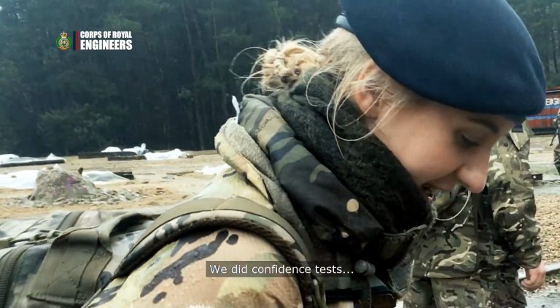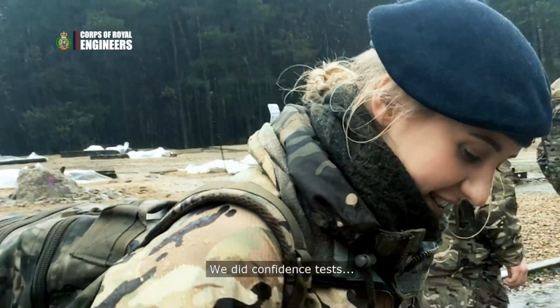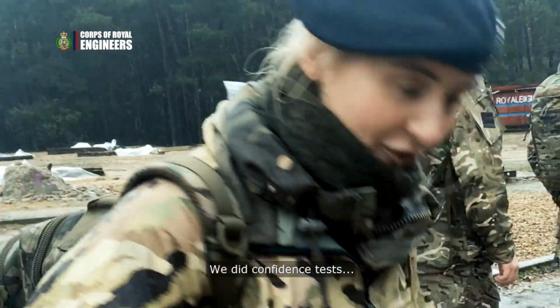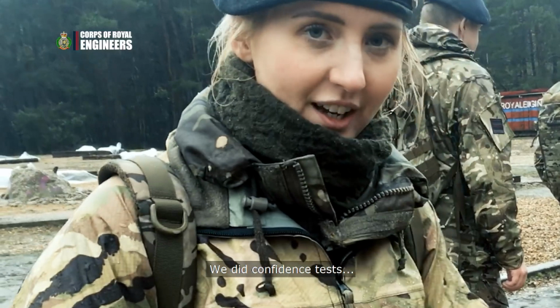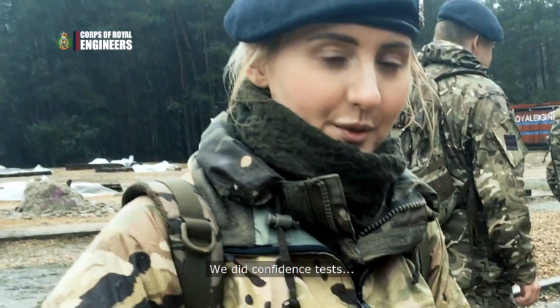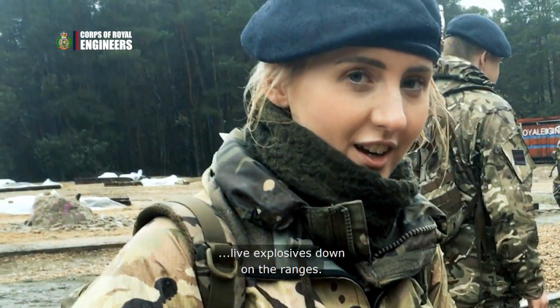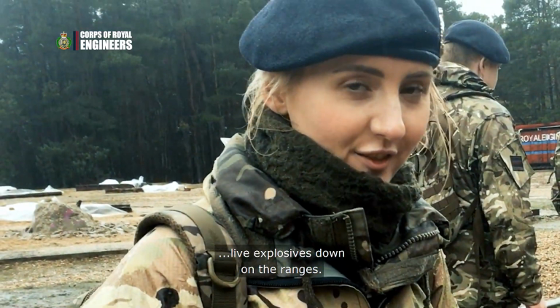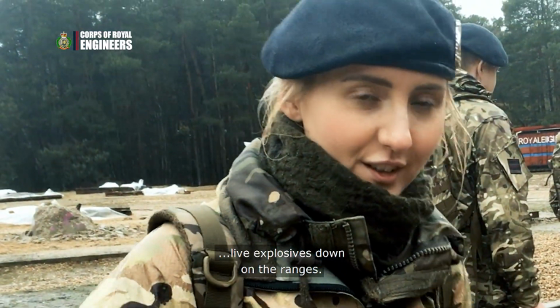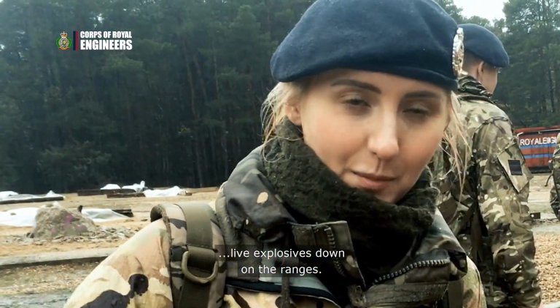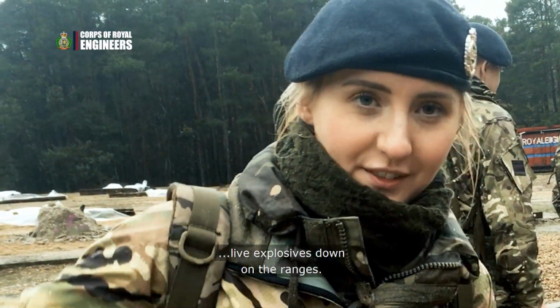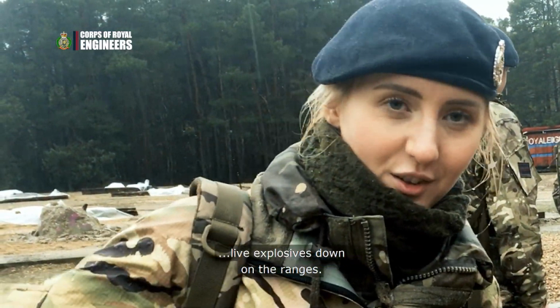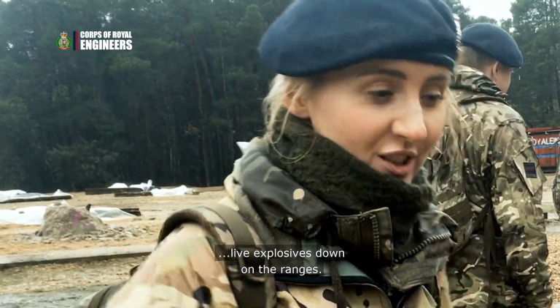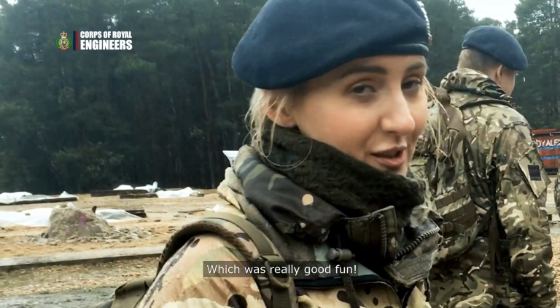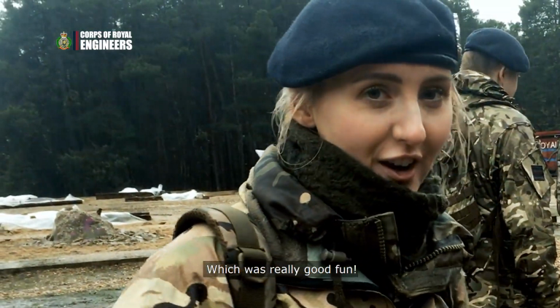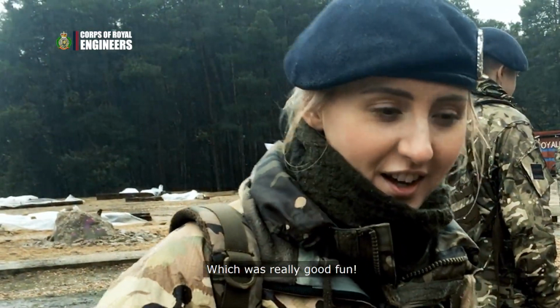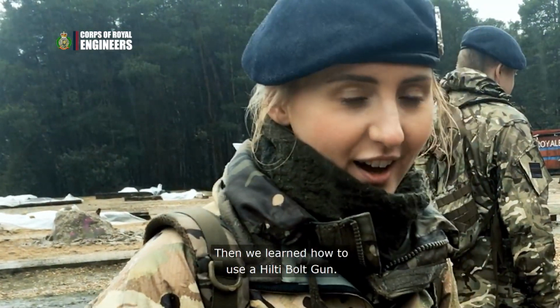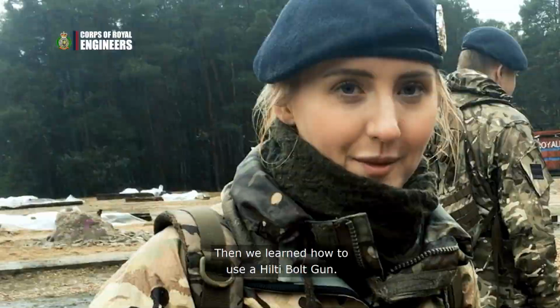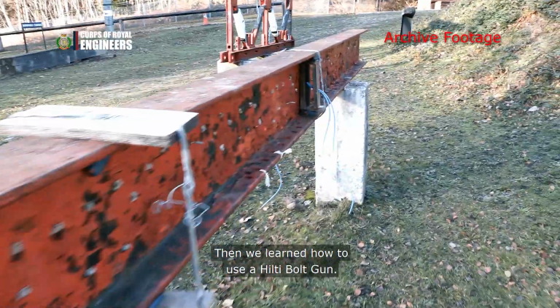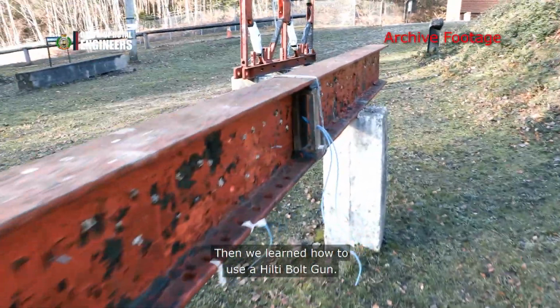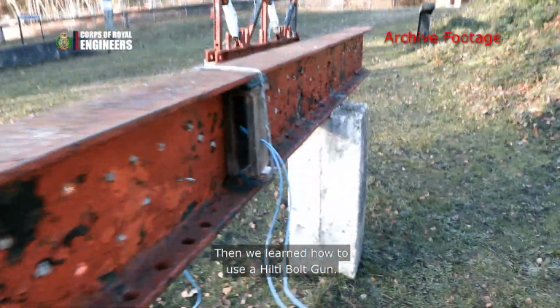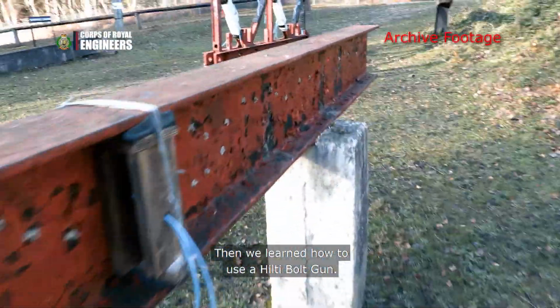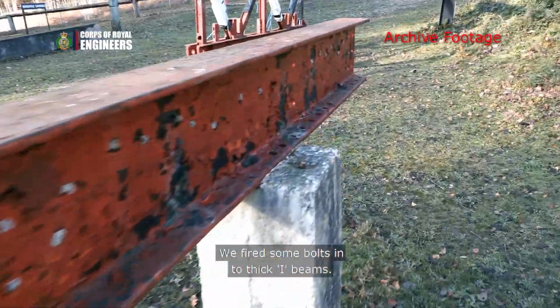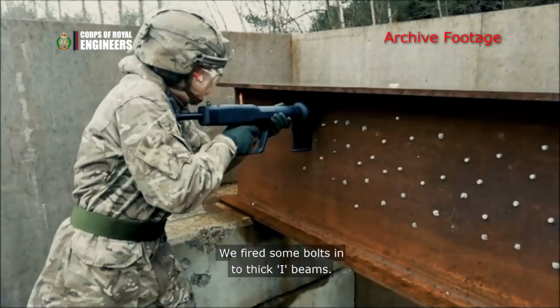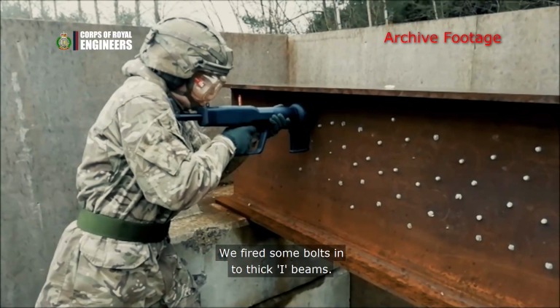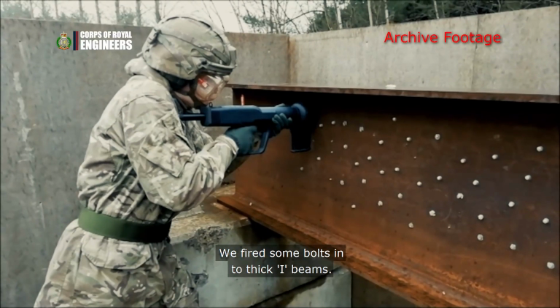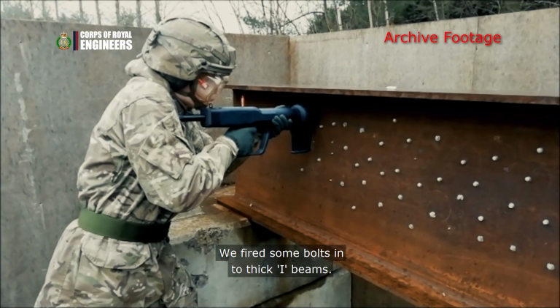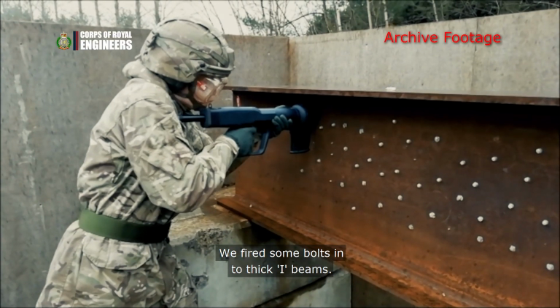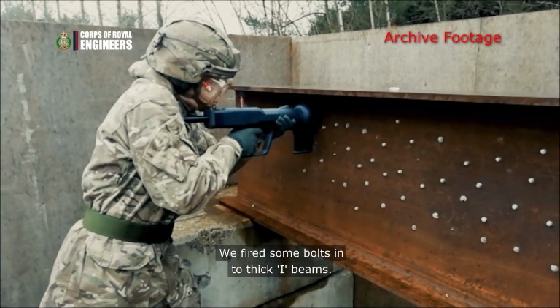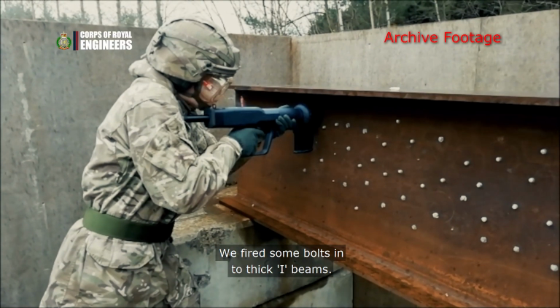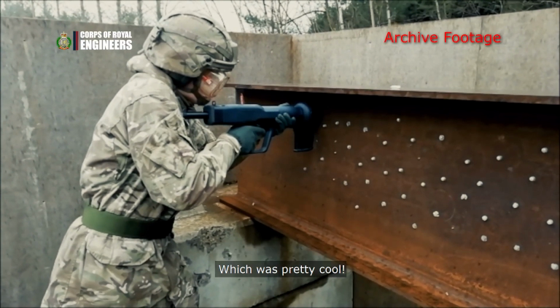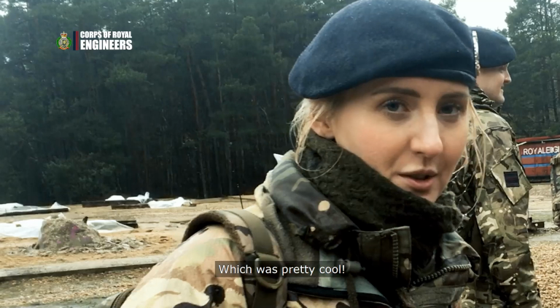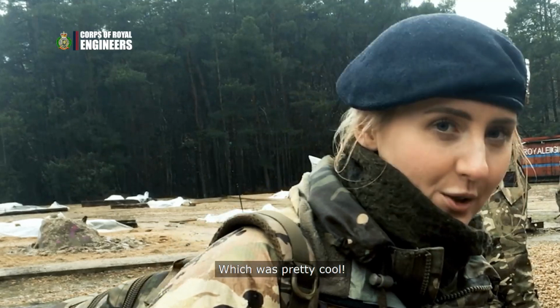We did confidence tests with live explosives down on the range, which was really good fun. And then we learned how to use a Hilti bolt gun and applied some bolts into some thick I-beams, which was pretty cool.